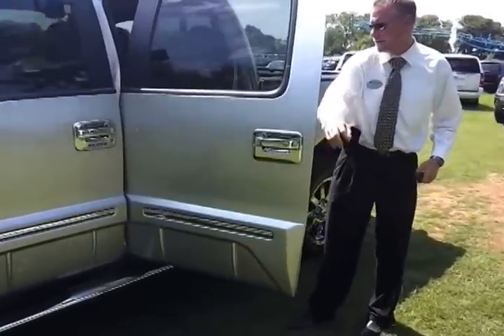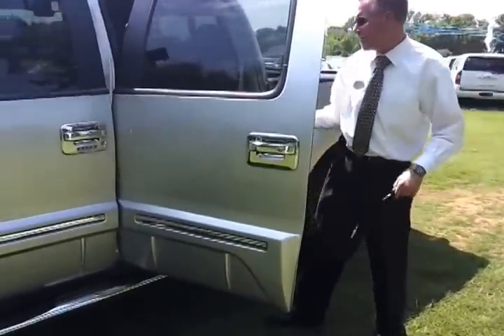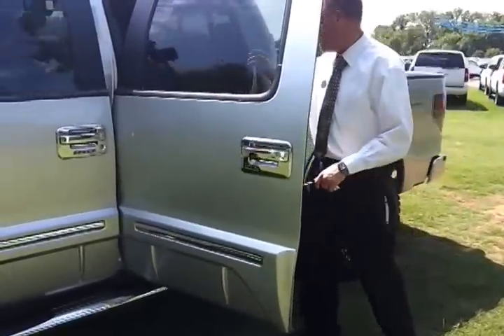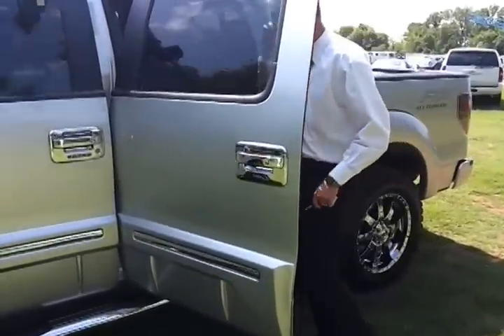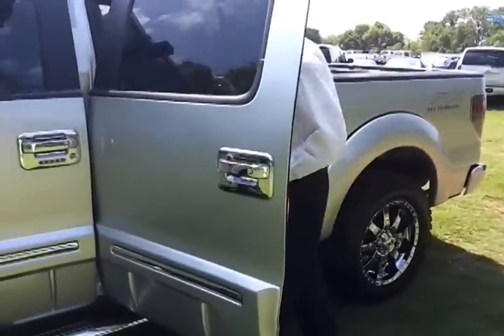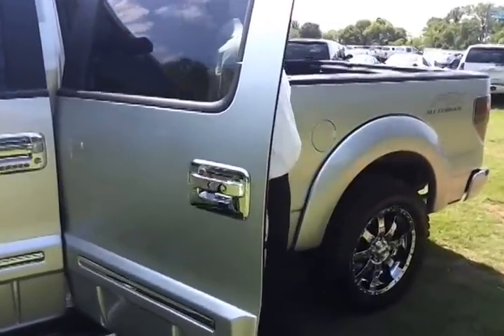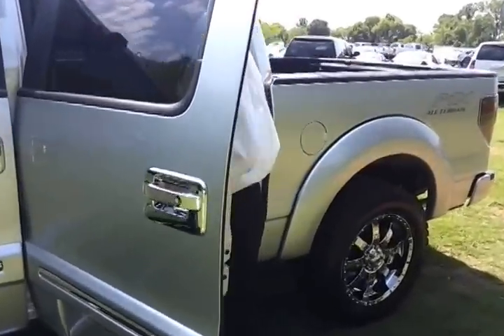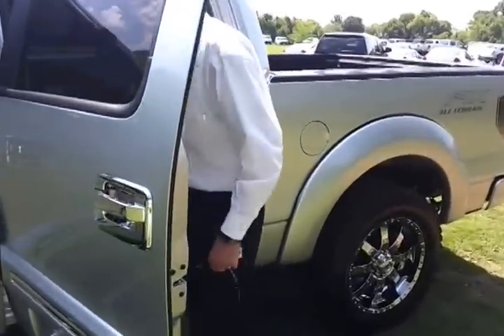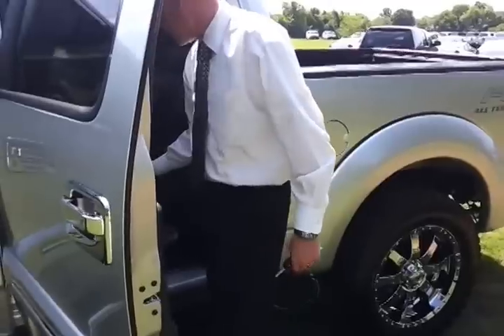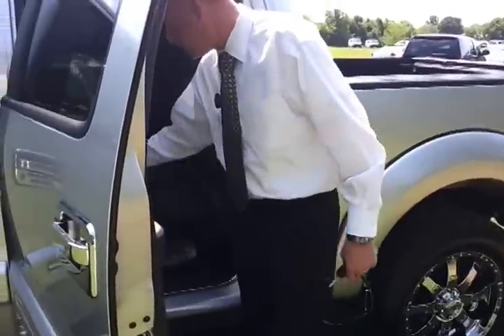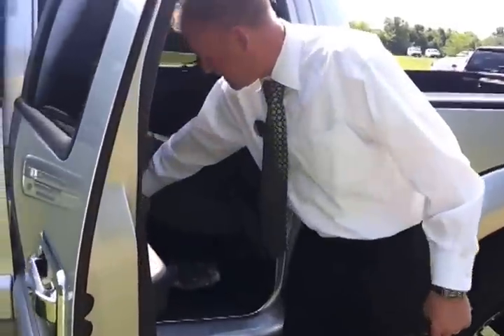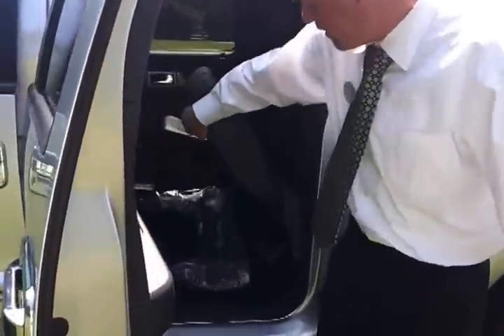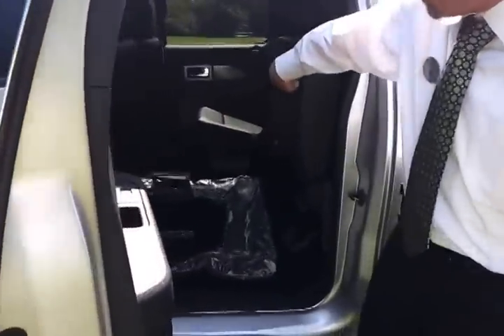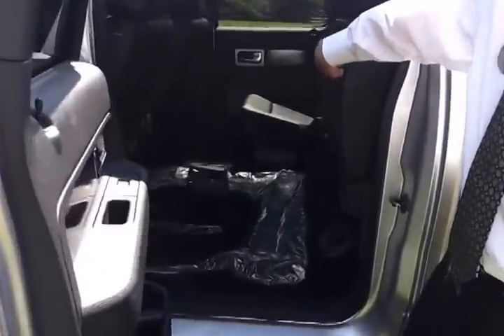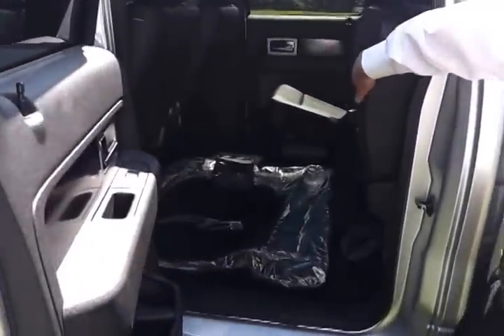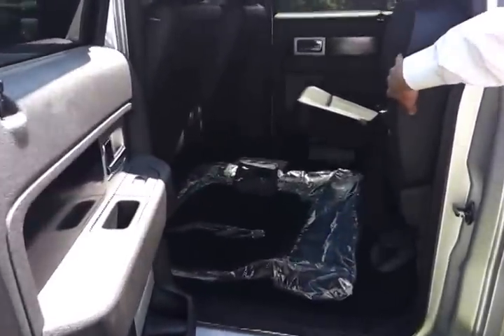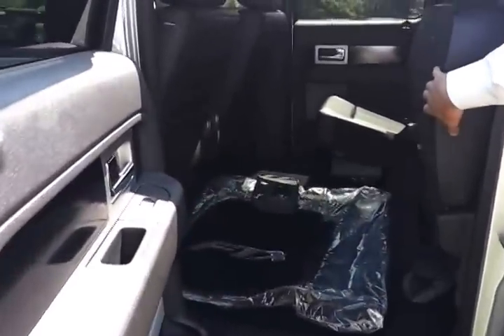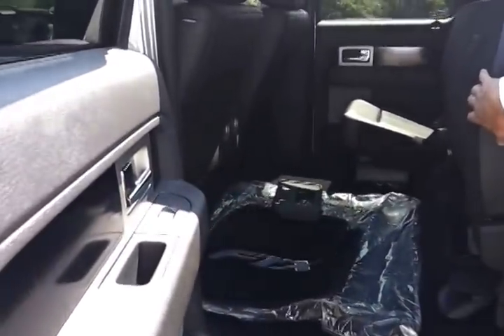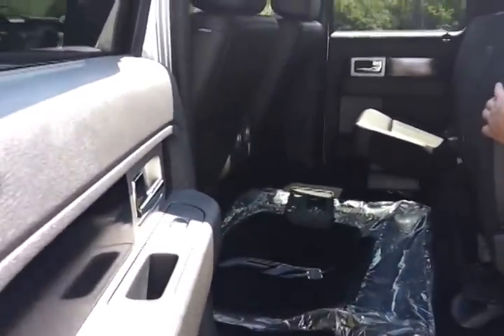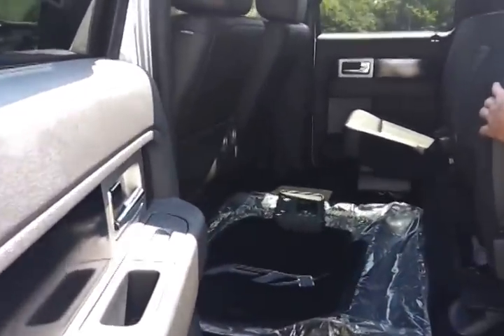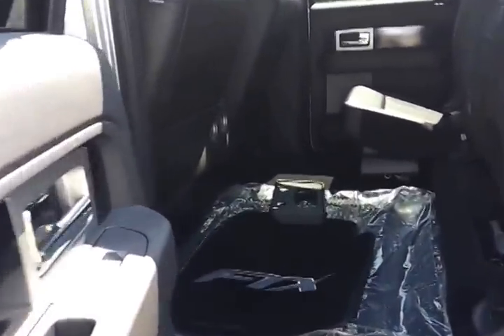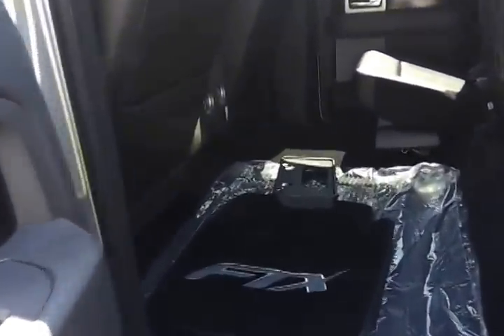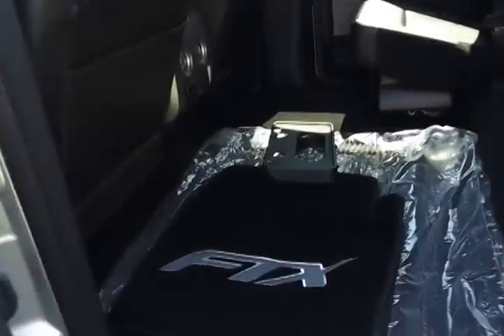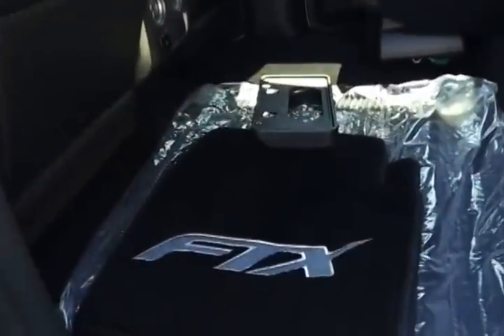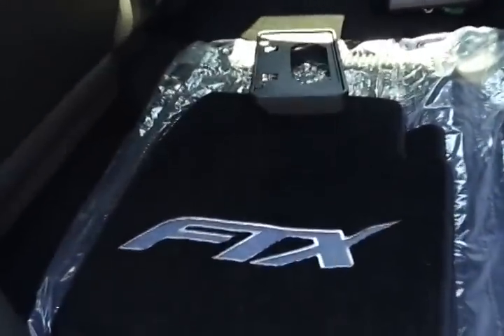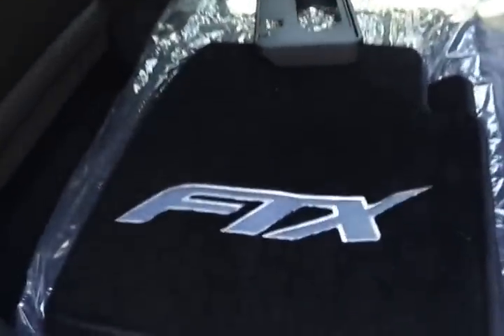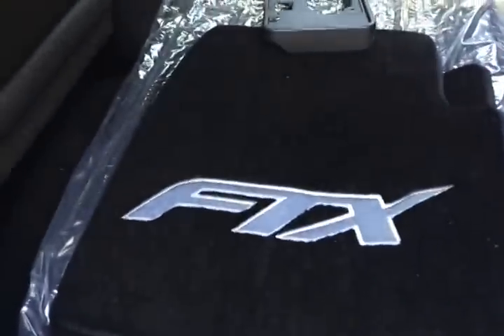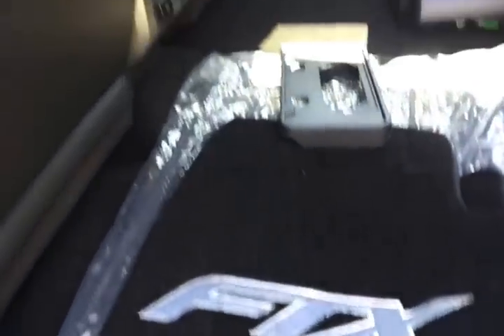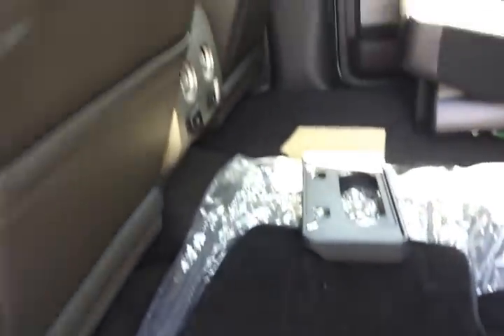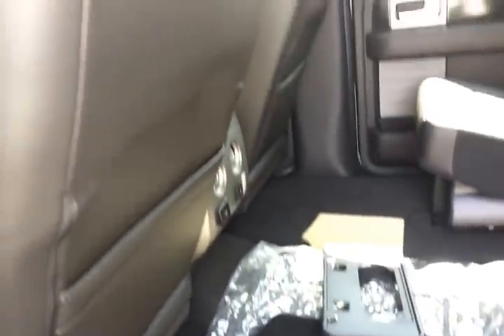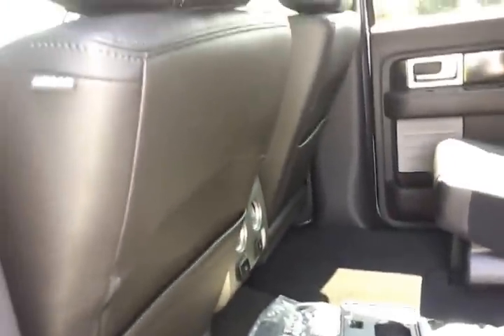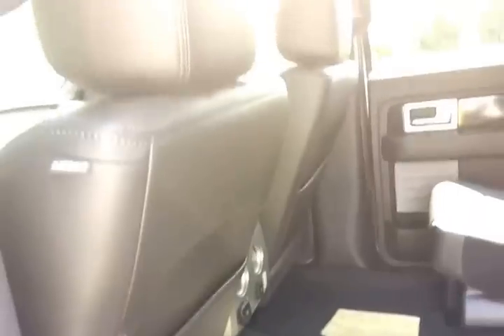Interior — you've got the black leather trim interior. You get both a set of FTX mats and all-weather rubber floor mats. It's got the power moonroof and power sliding window.